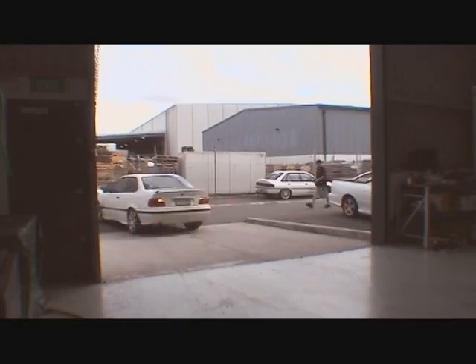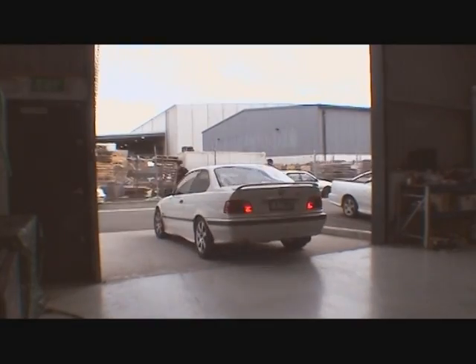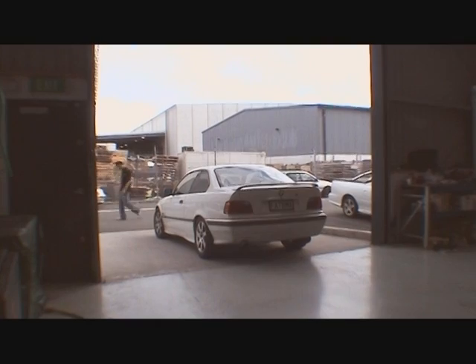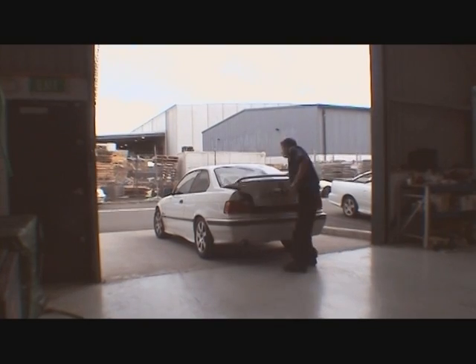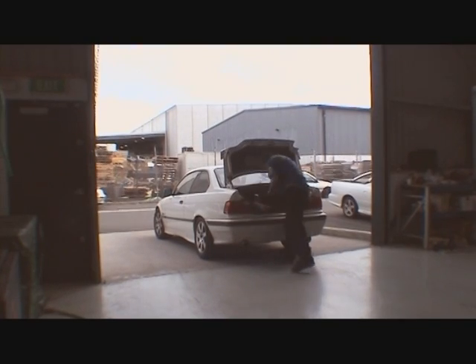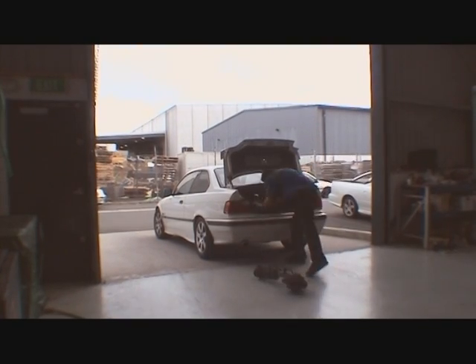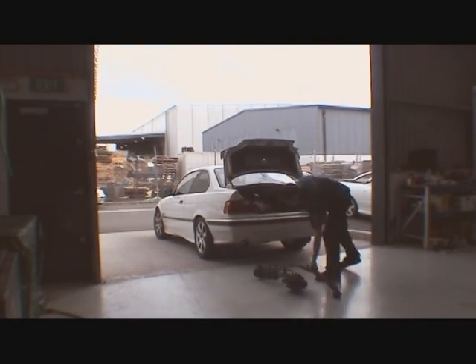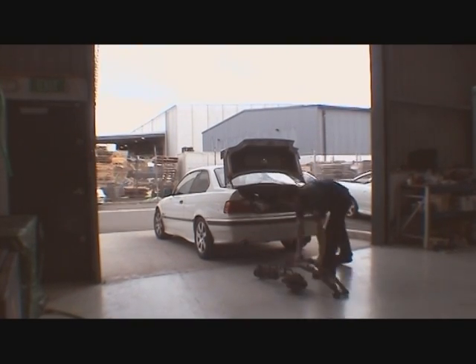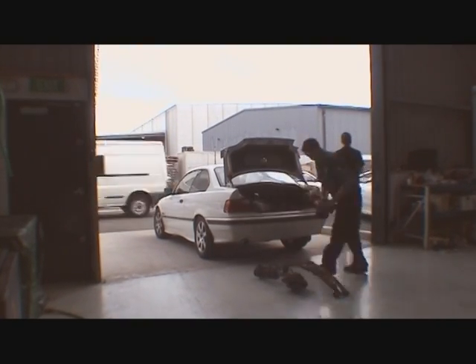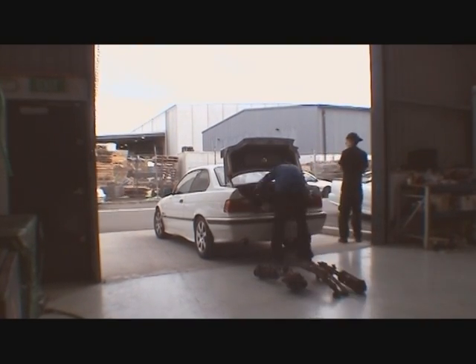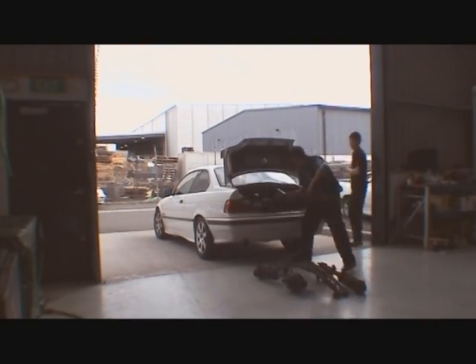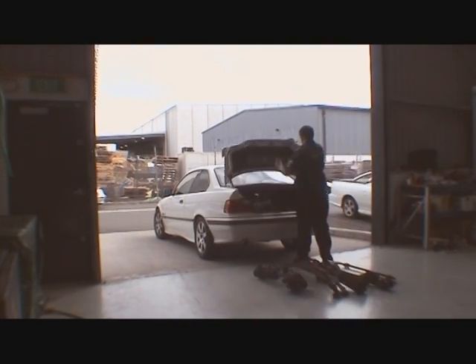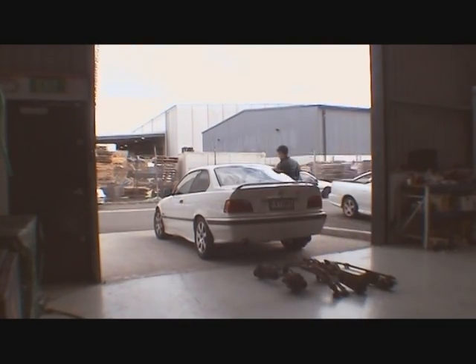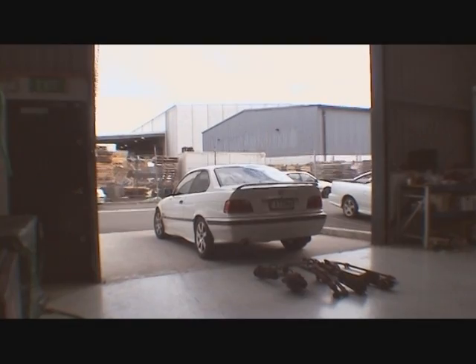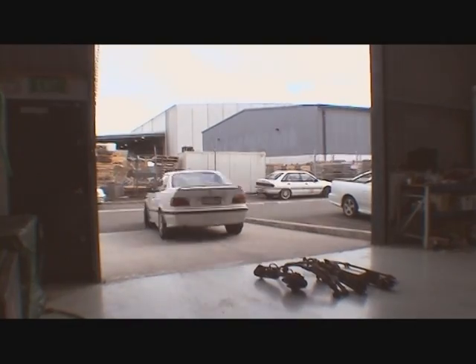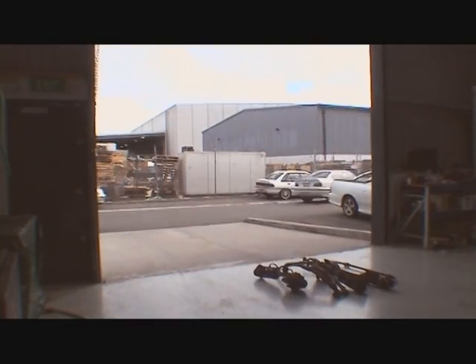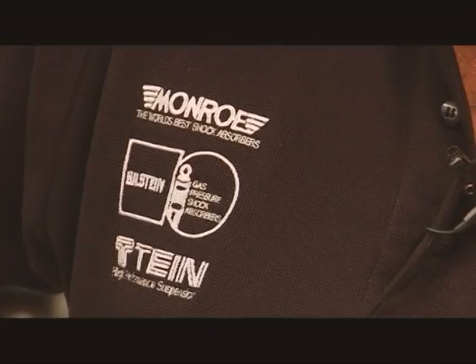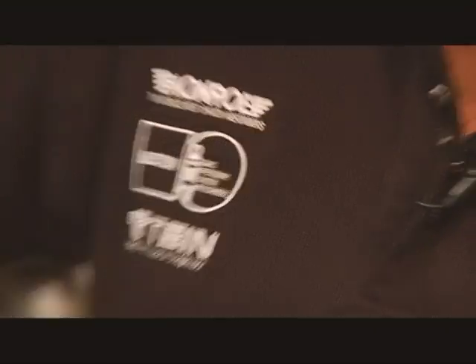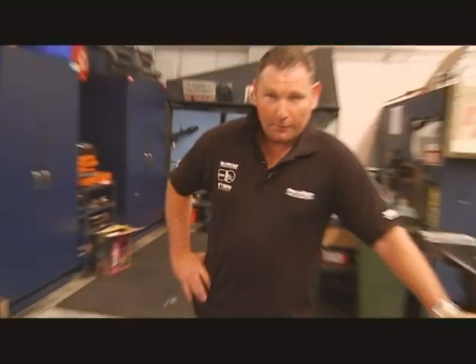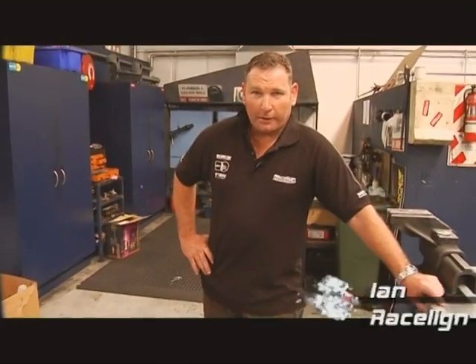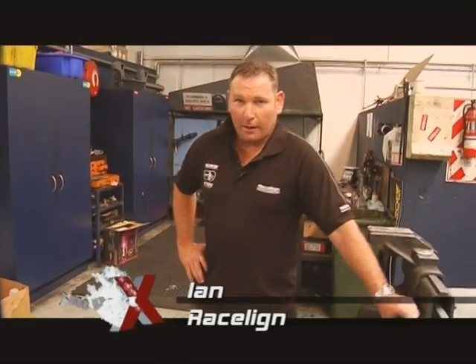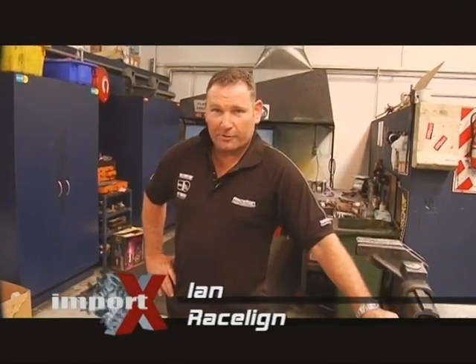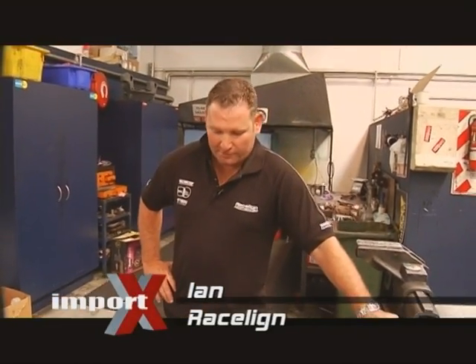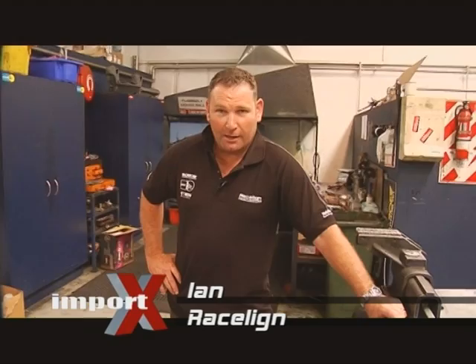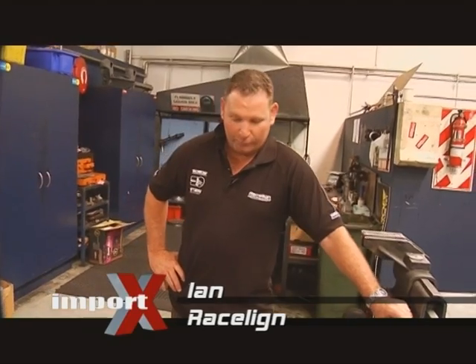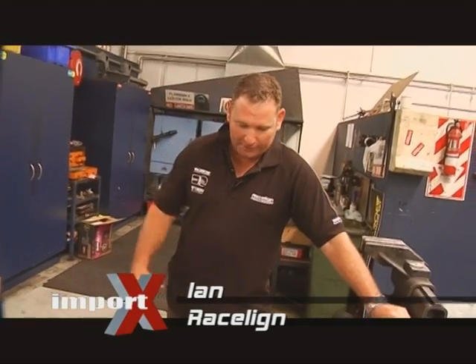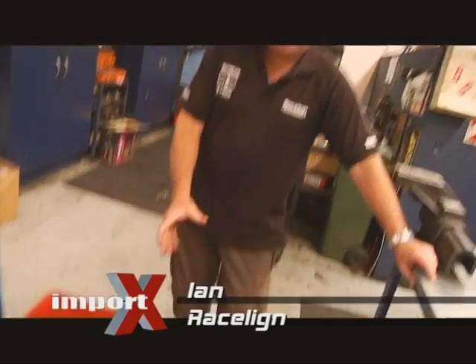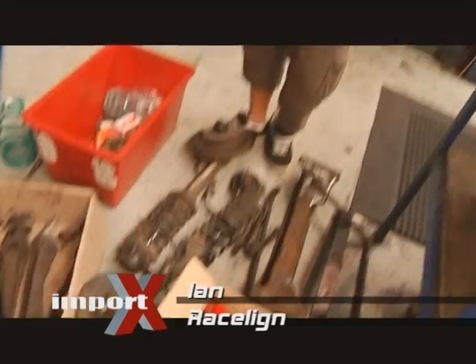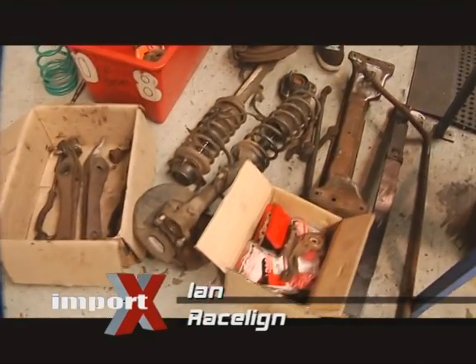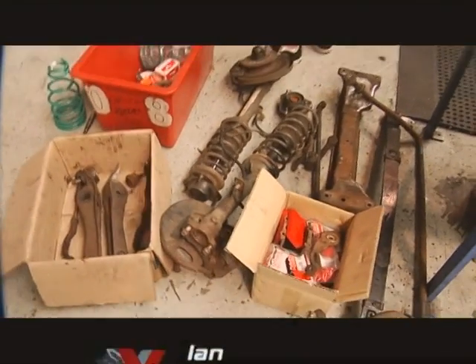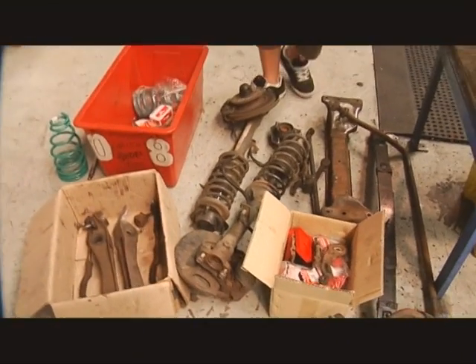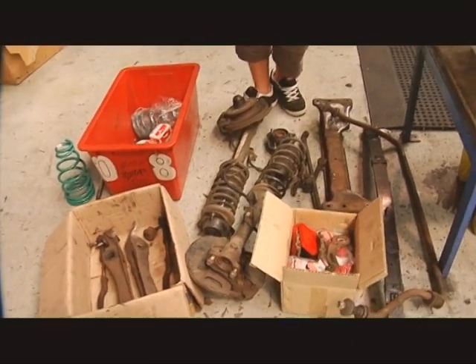Welcome to the BK Car Build. This week it's time to take a look at the skid wagon suspension. Ian from Raceline takes us through it. He explains they have all the suspension and steering for the latest build car — a collection of old parts that they're going to turn into new parts.